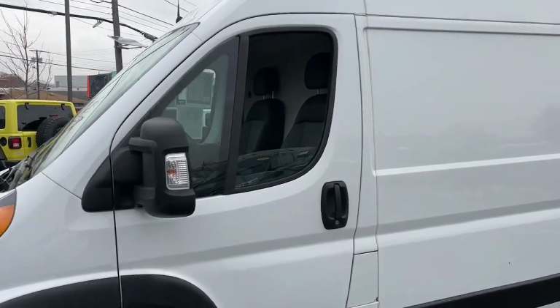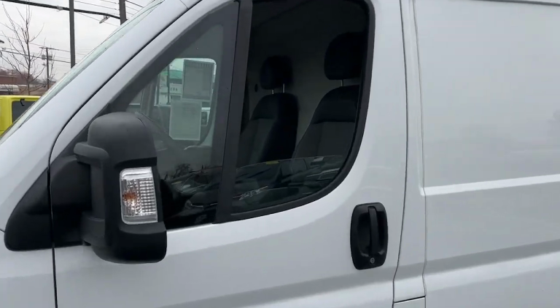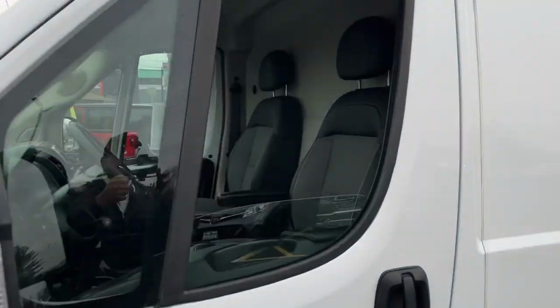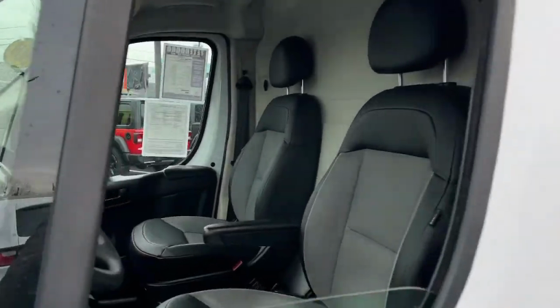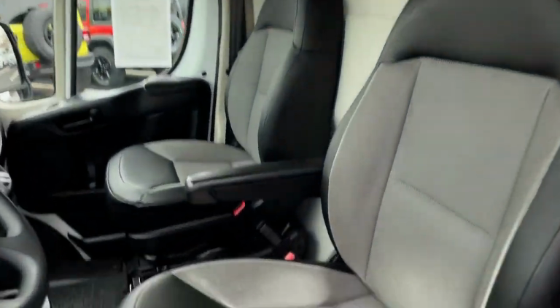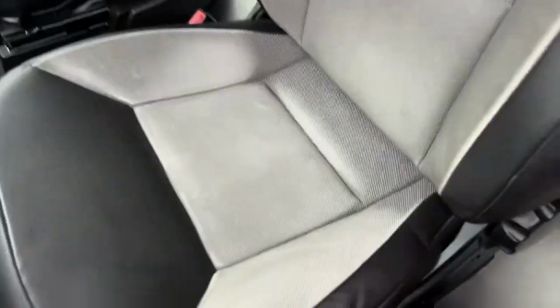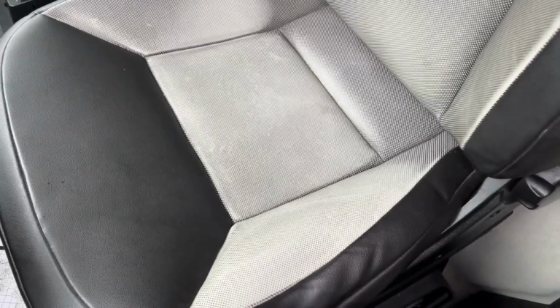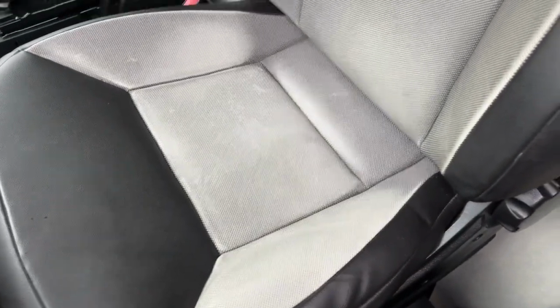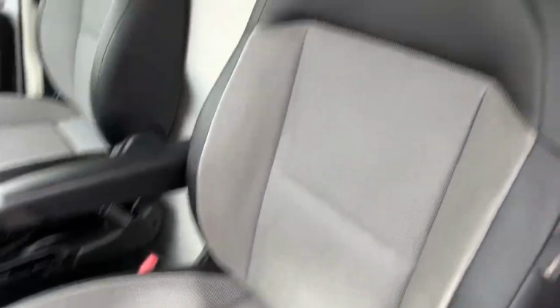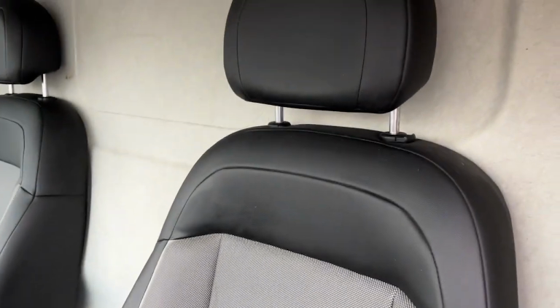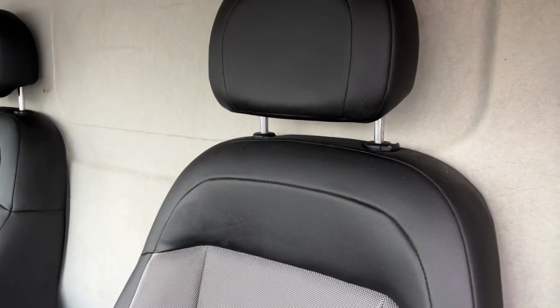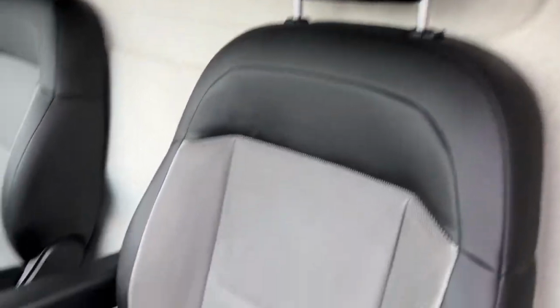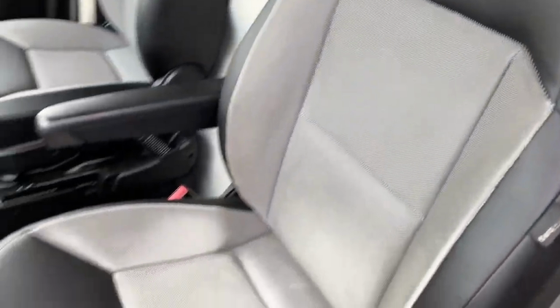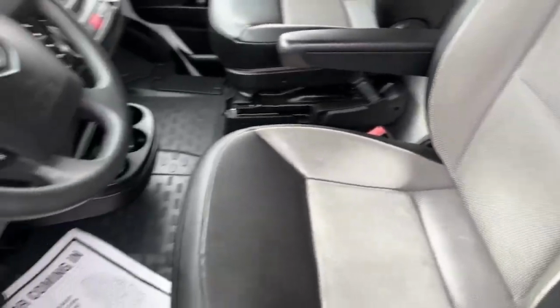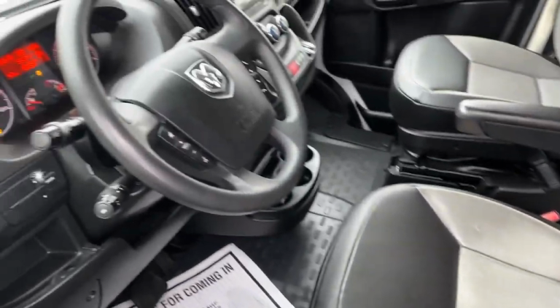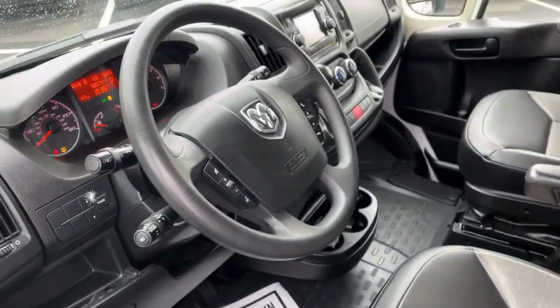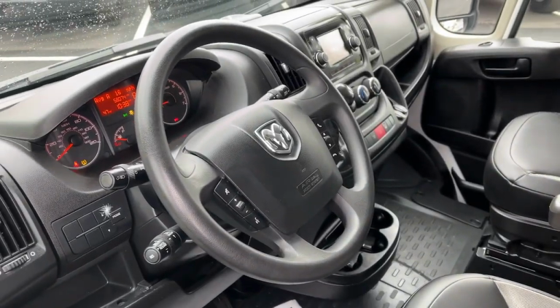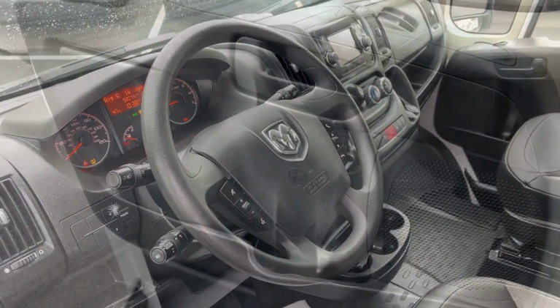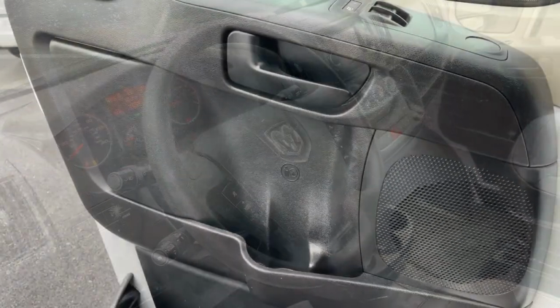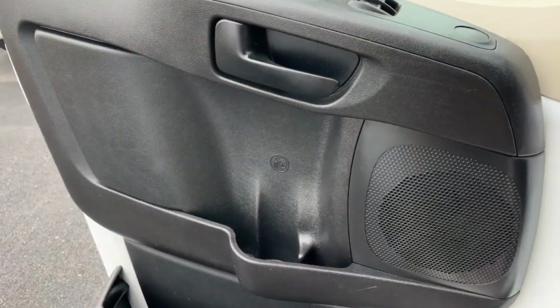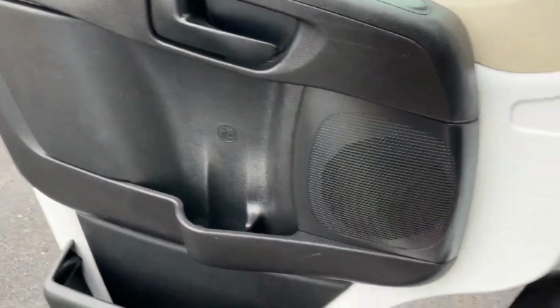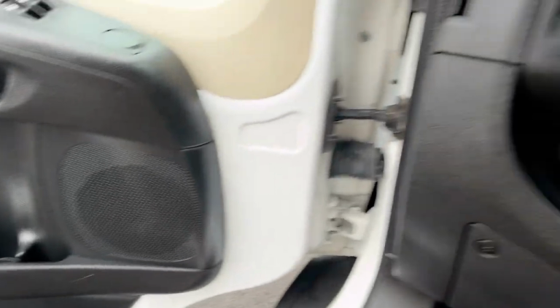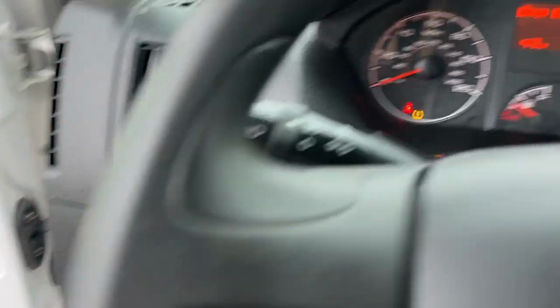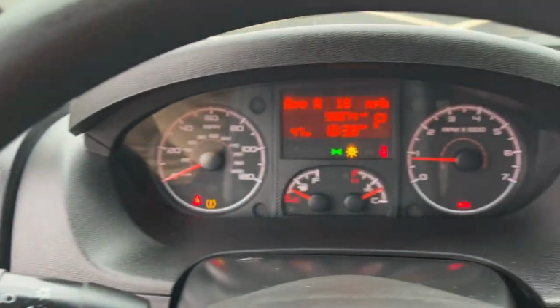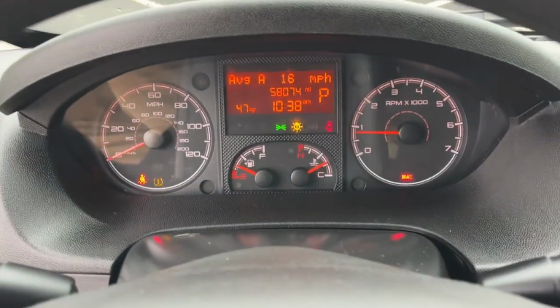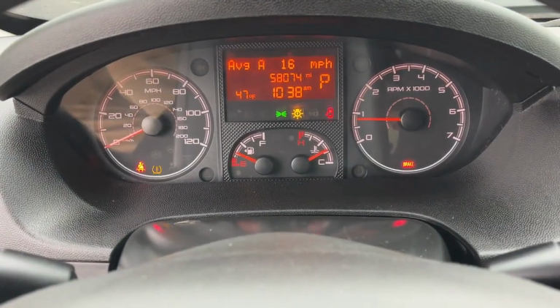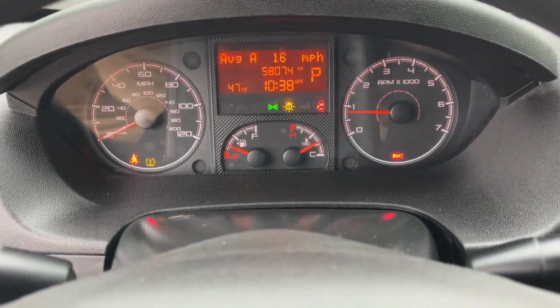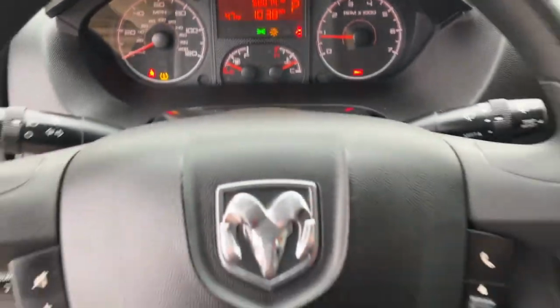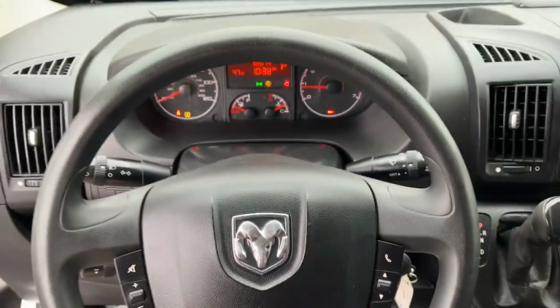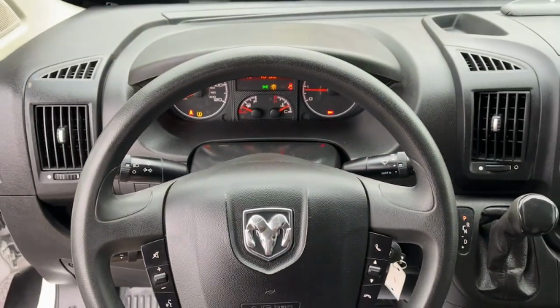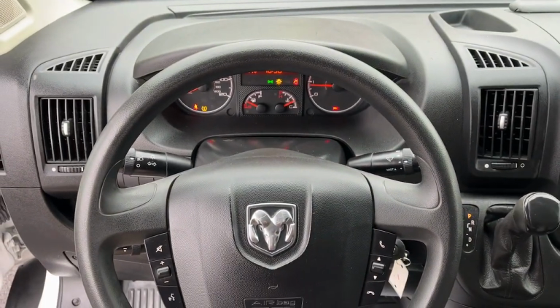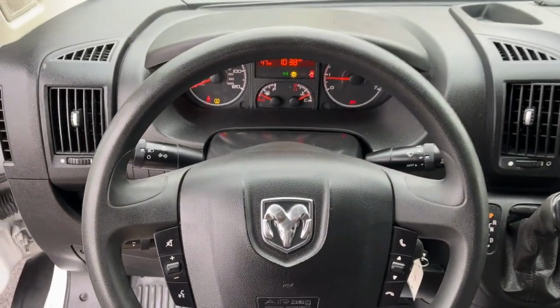Take a closer look at this sleek Ram Promaster 1500, the modern-minded commercial vehicle that boosts your business with substantial towing and payload capabilities, interior comfort, and impressive safety and infotainment features.